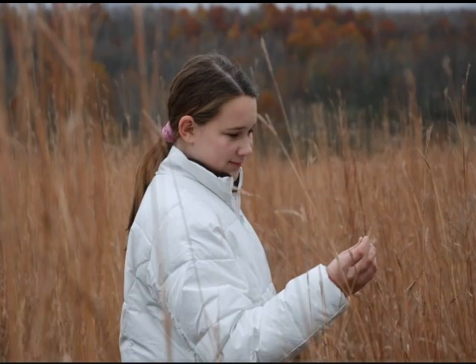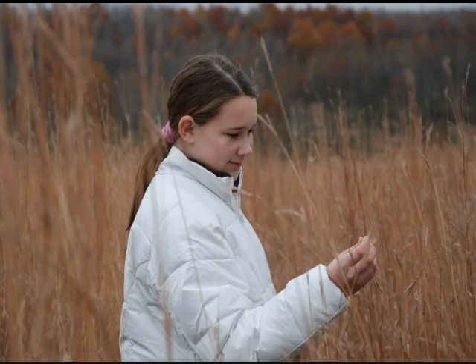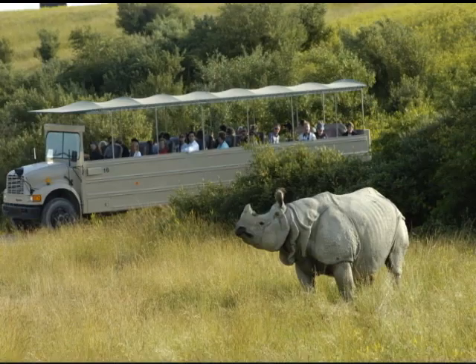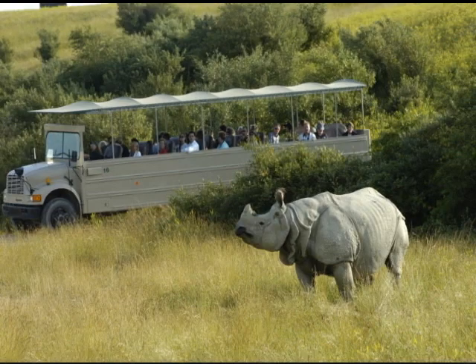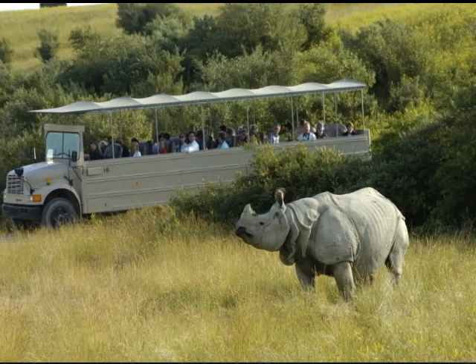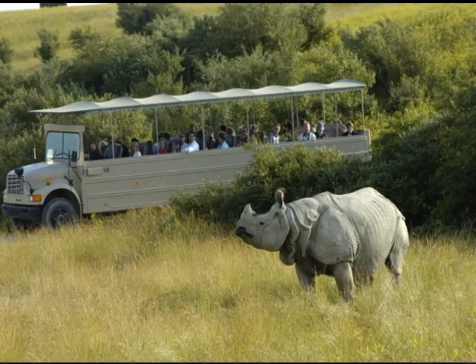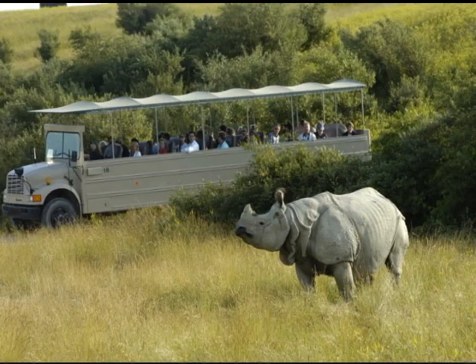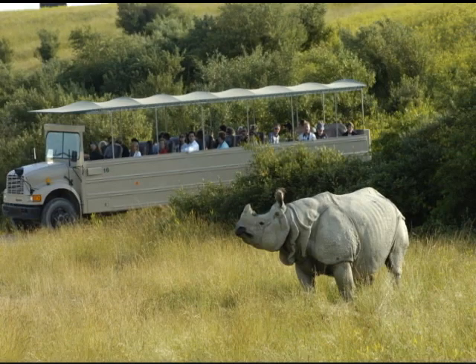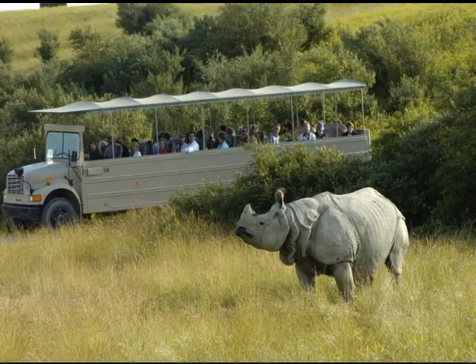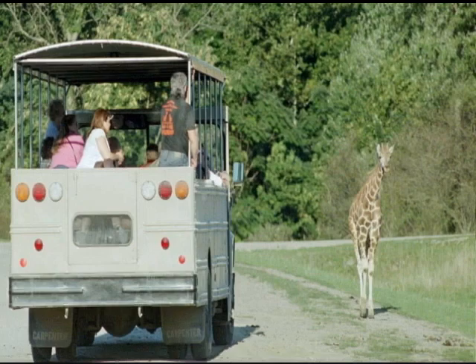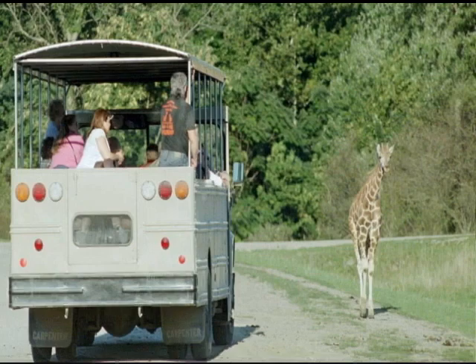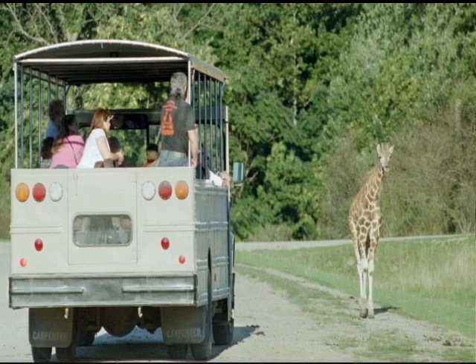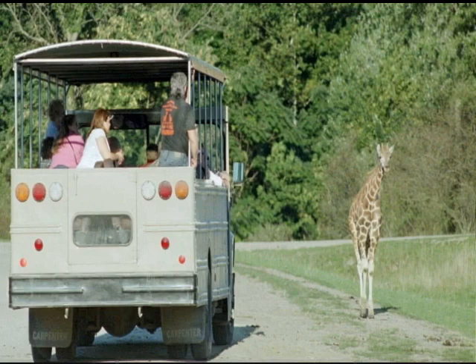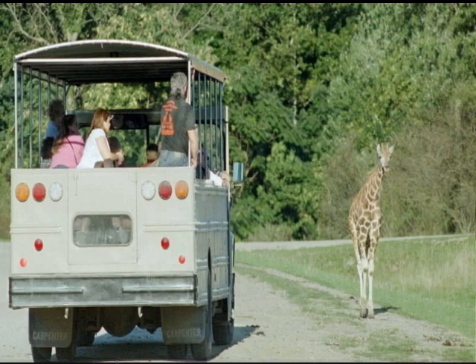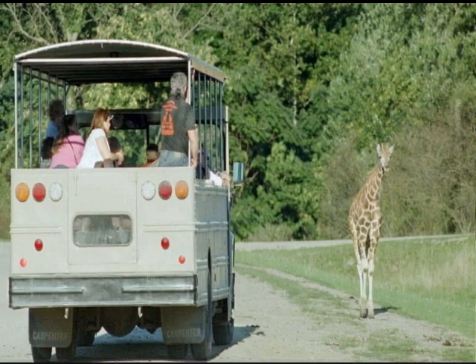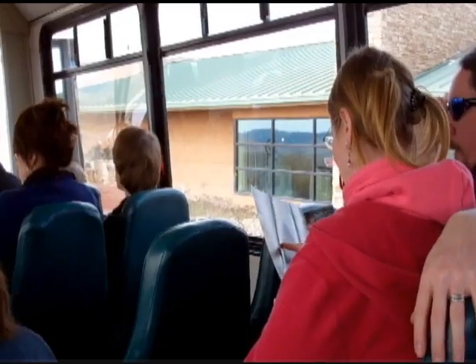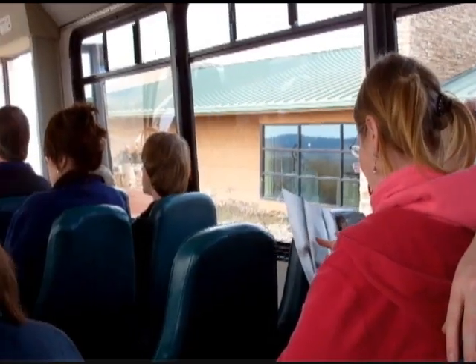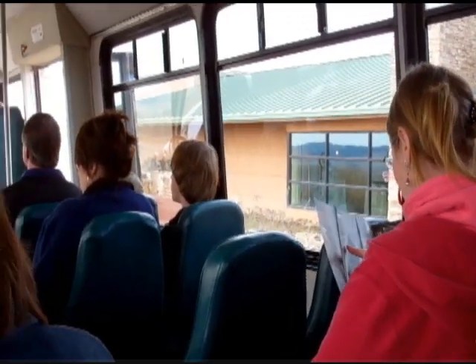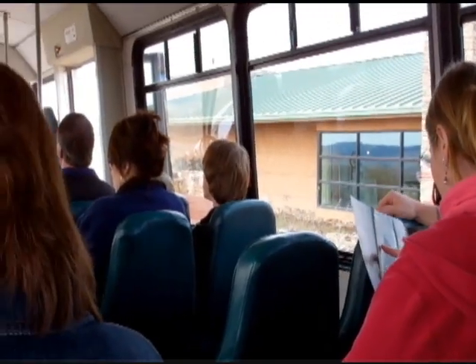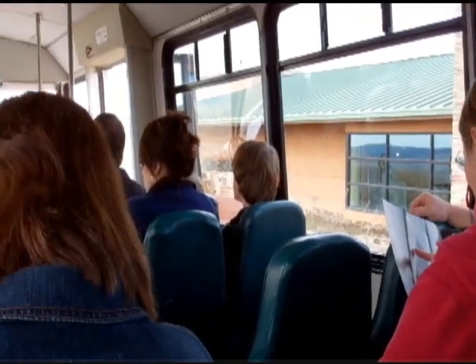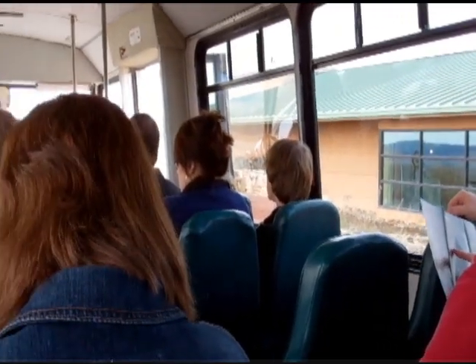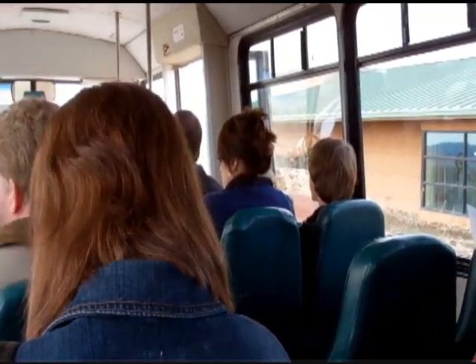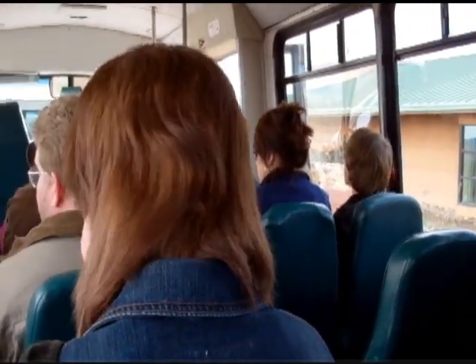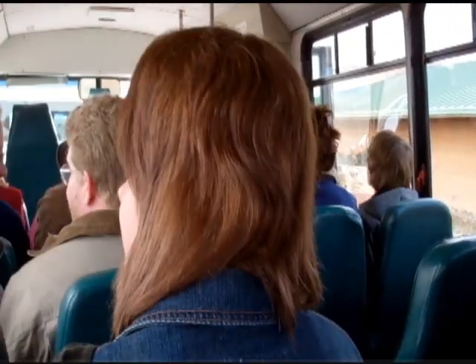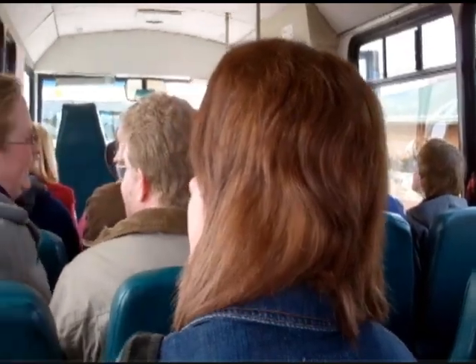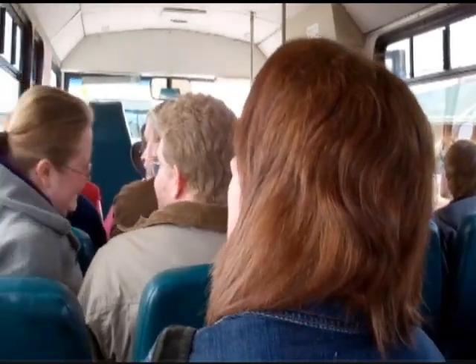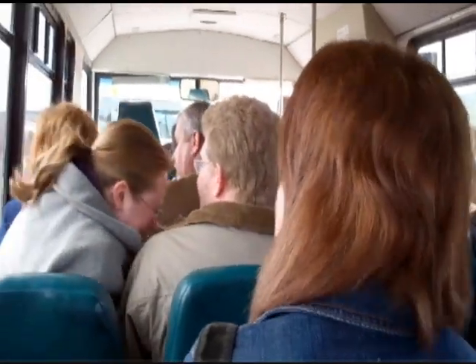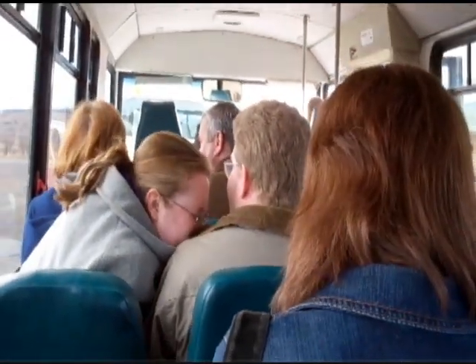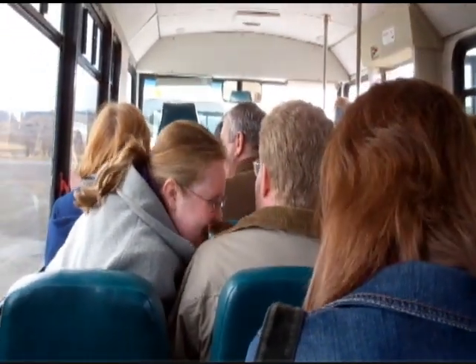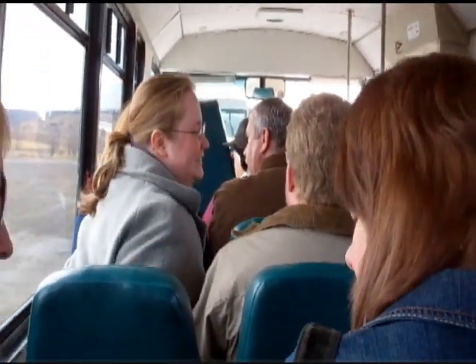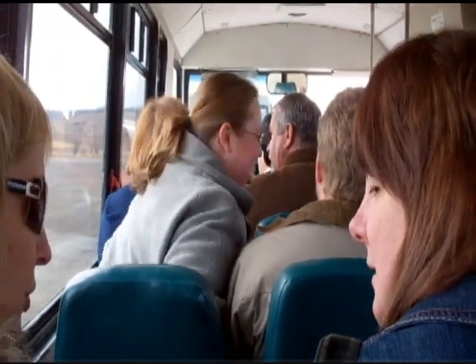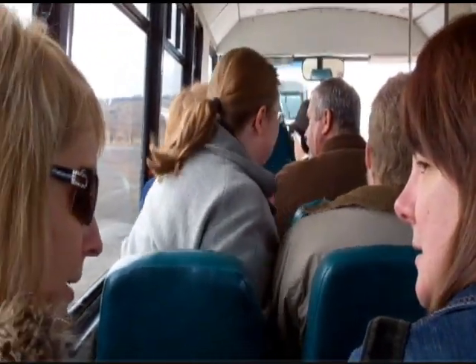But now let's get down to the main attraction of the Wilds: the tours. There are open-air tours and air-conditioned bus tours. Once you have loaded the bus, you'll be greeted by your tour guide for the day. They will tell you all about the Wilds and all about the different animals that you will see throughout the day.